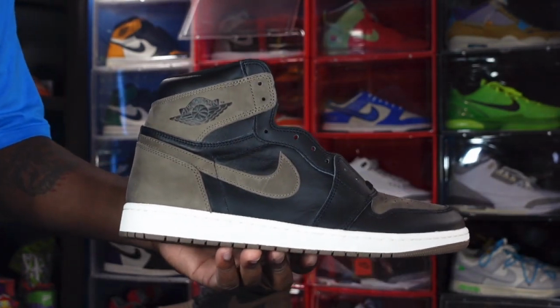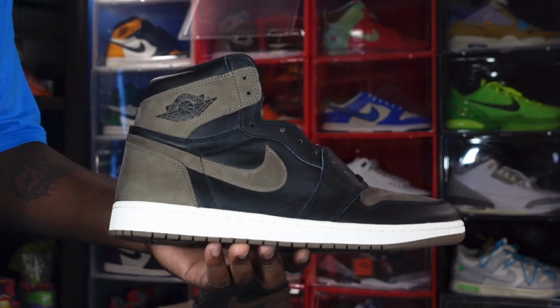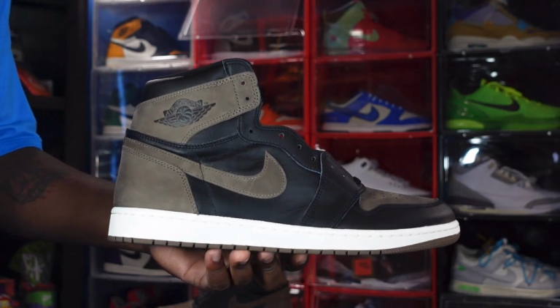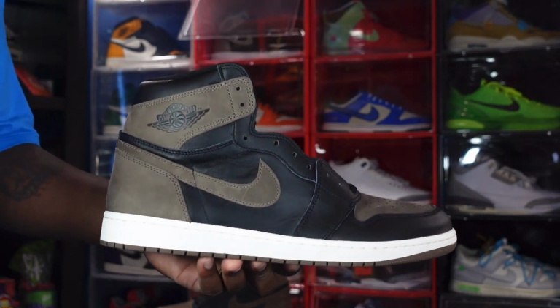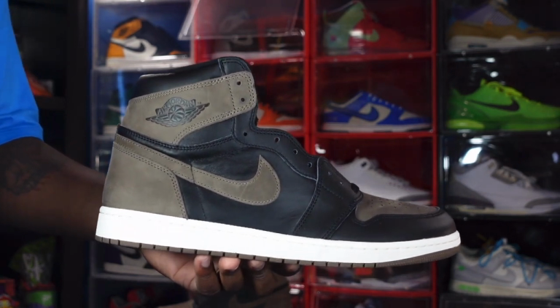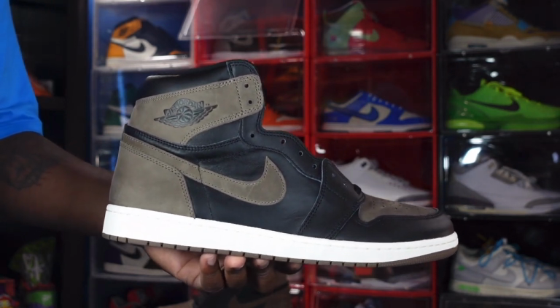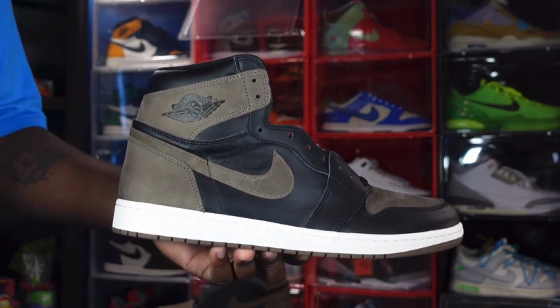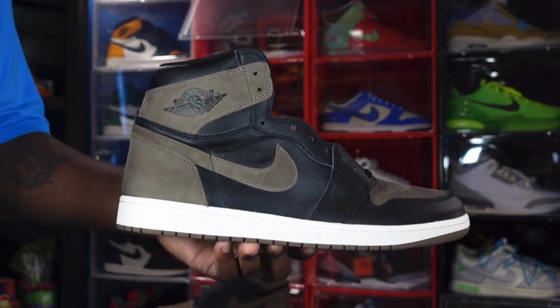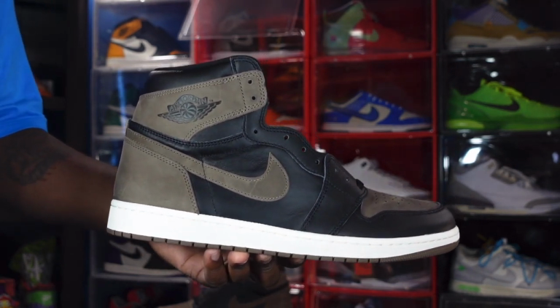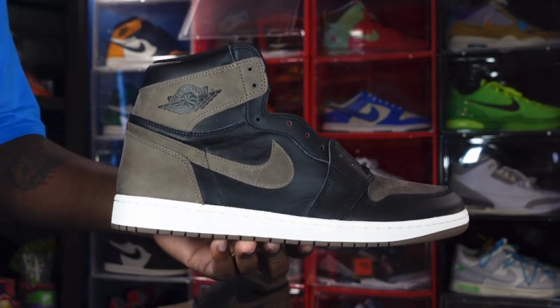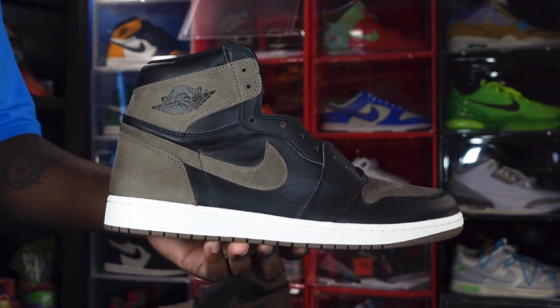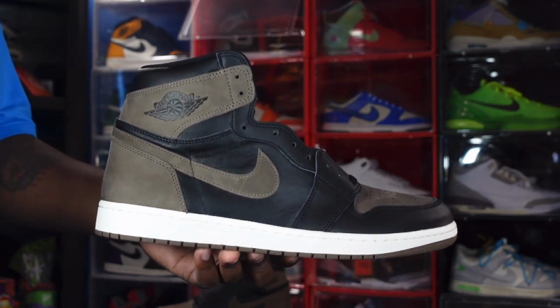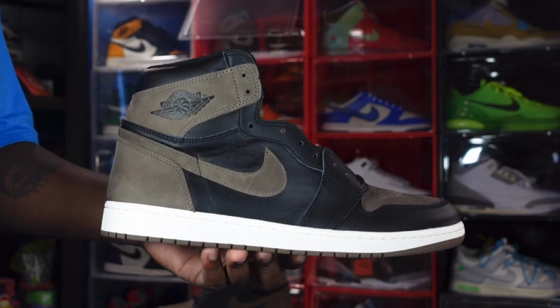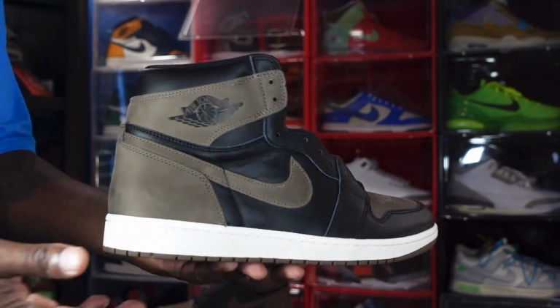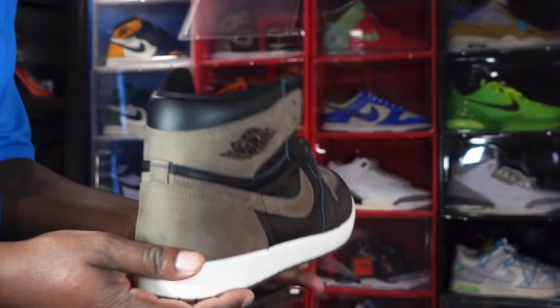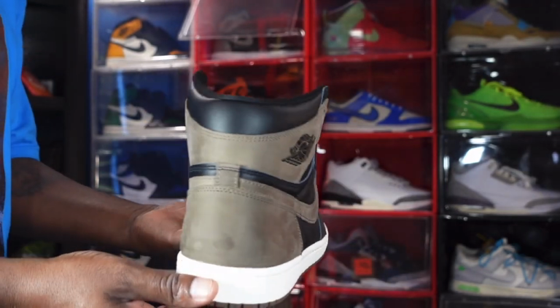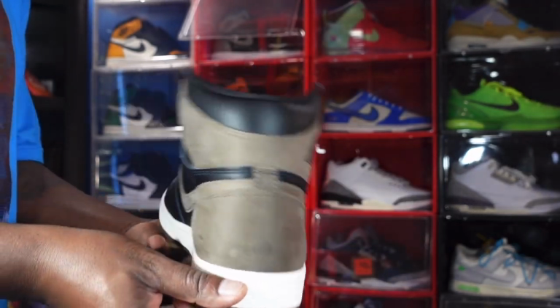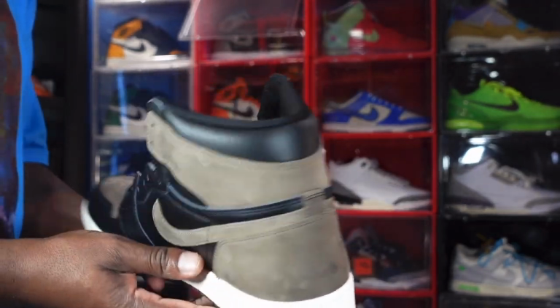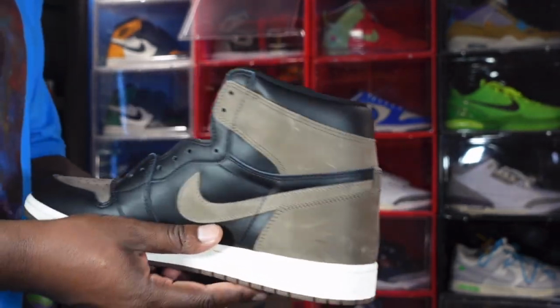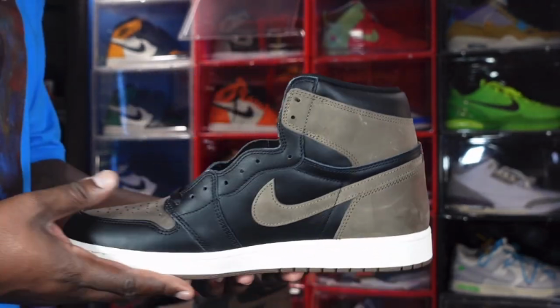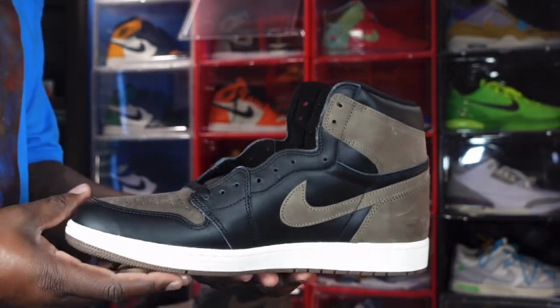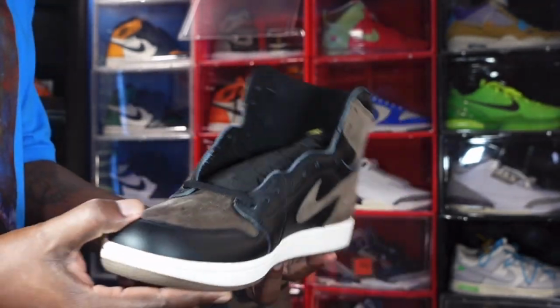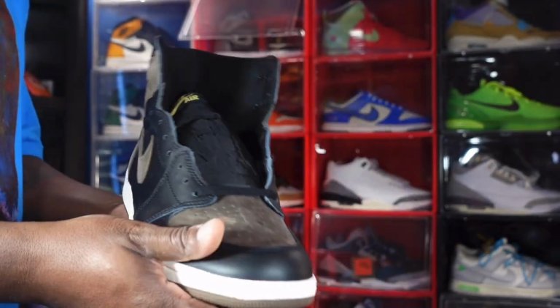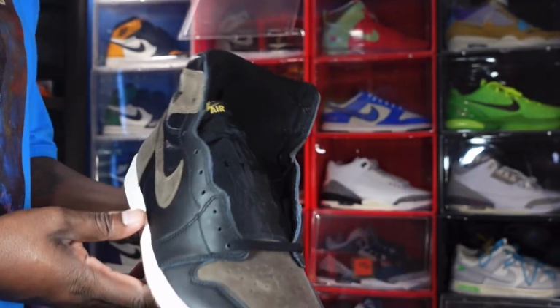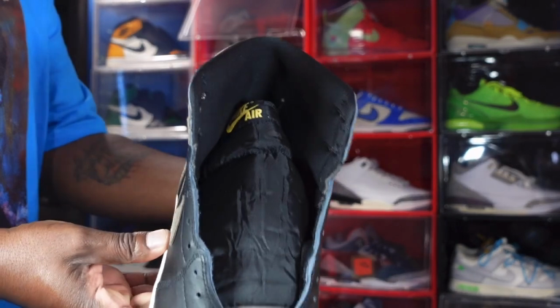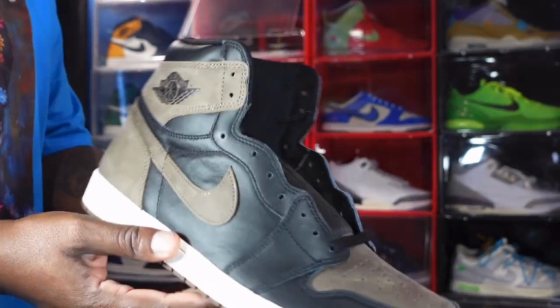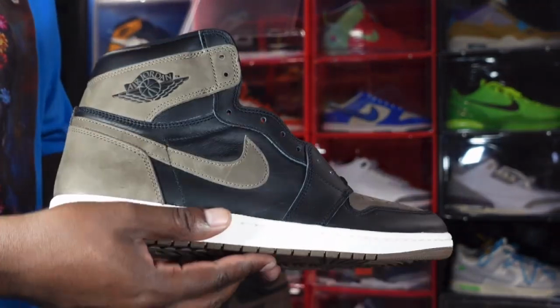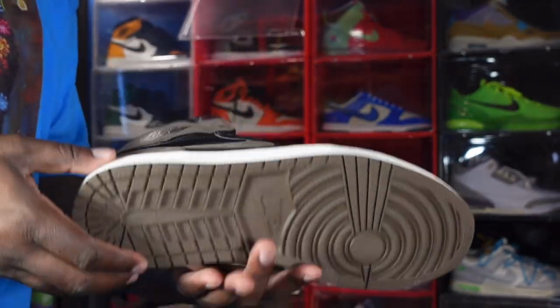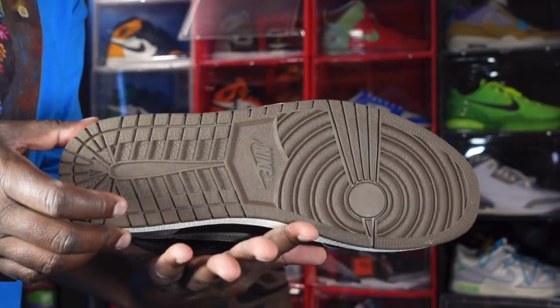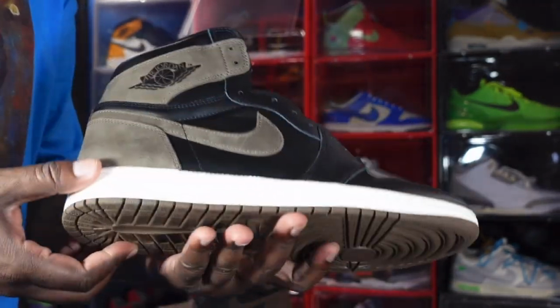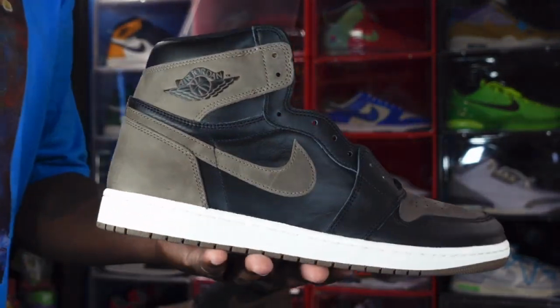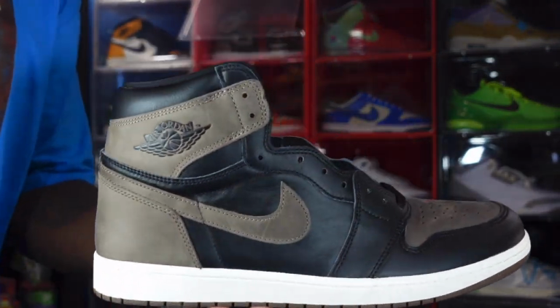That's the sneaker in a nutshell — the Air Jordan 1 Retro High OG Palomino. Like I always tell you guys: if you can help somebody get a sneaker, help them get that sneaker, because you never know when it'll be your turn to need help getting one. I'm Titanic Feet Jack, signing out.